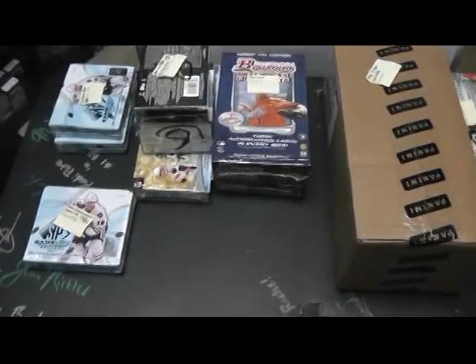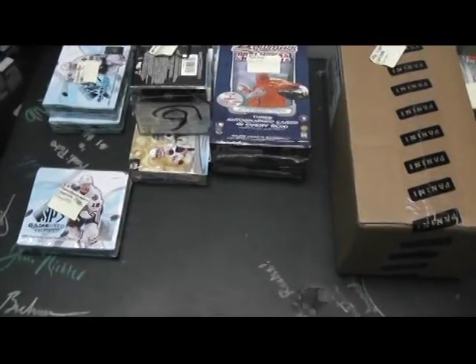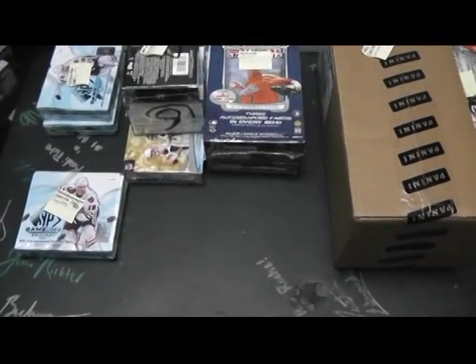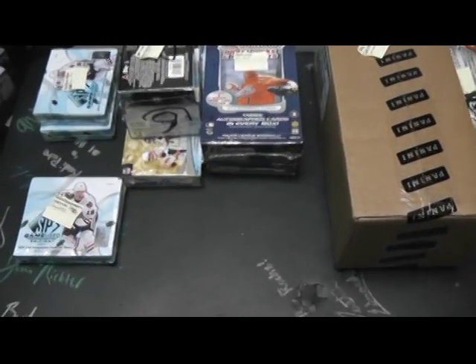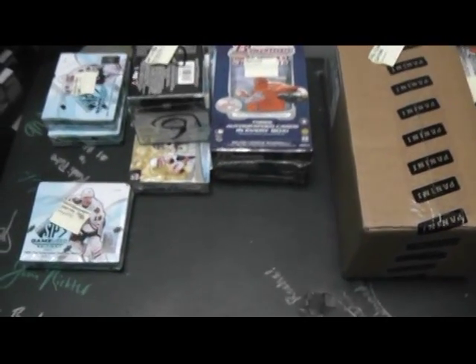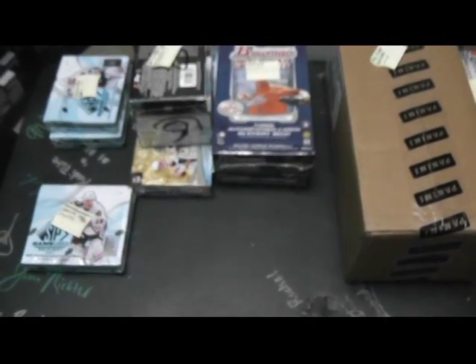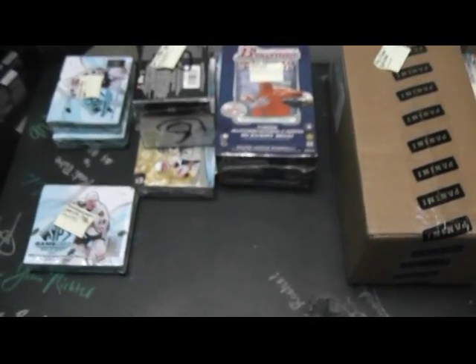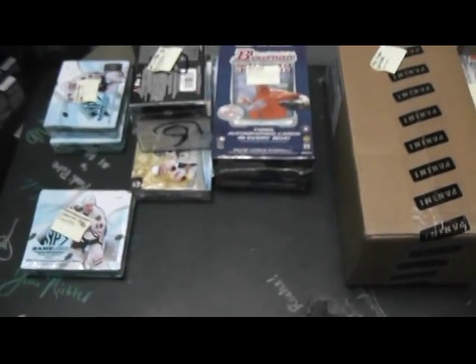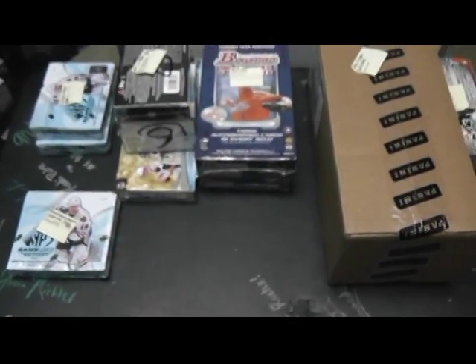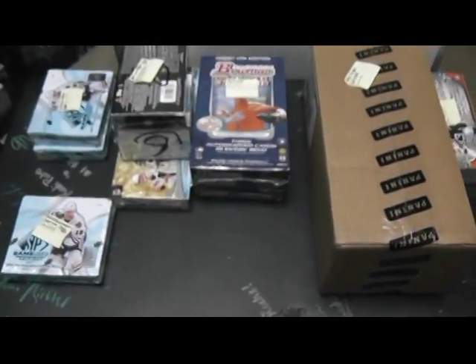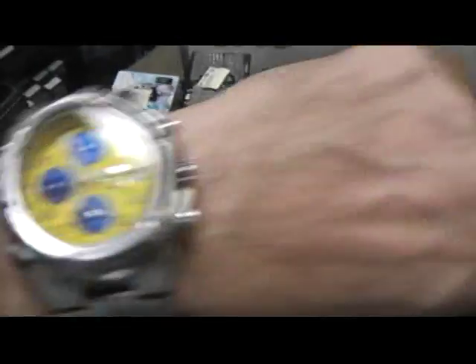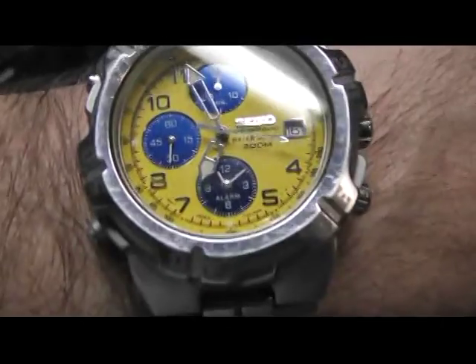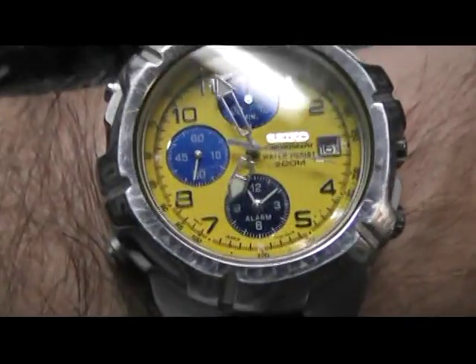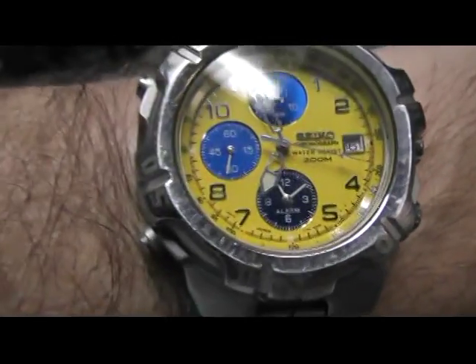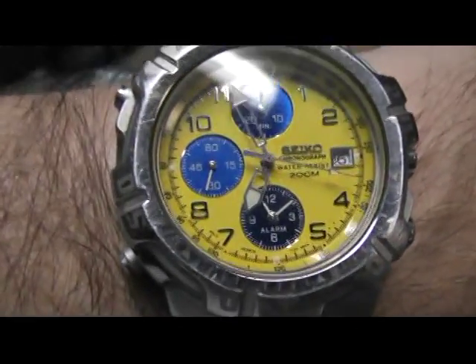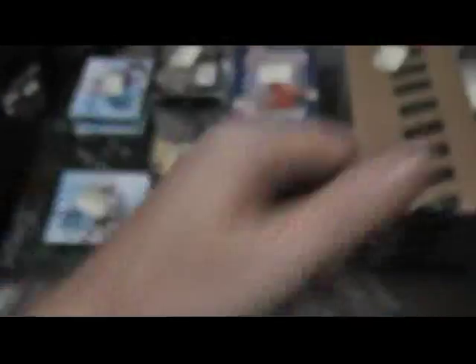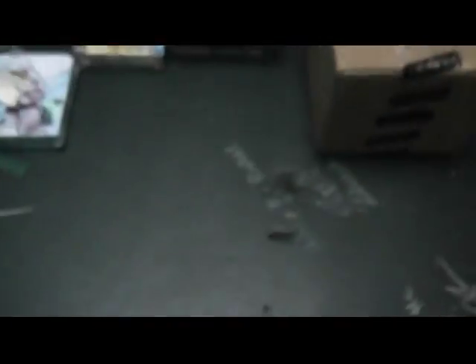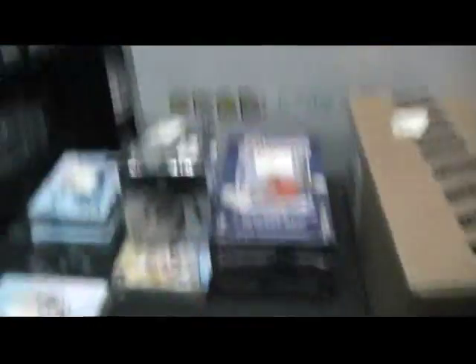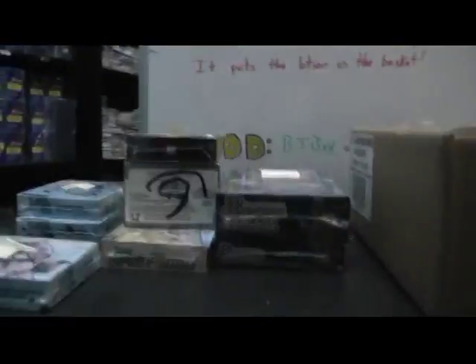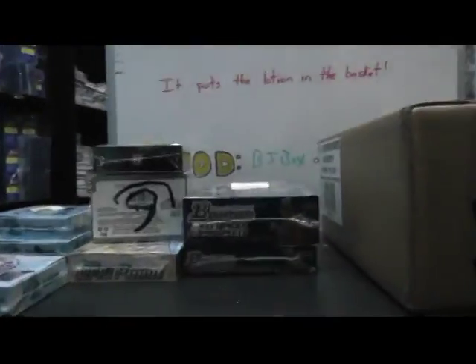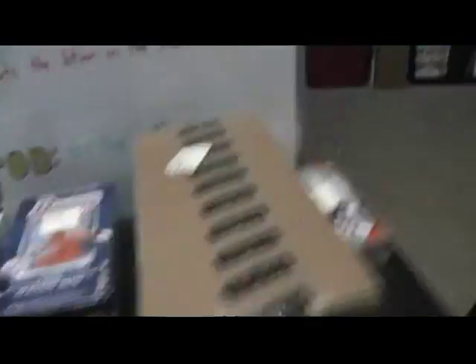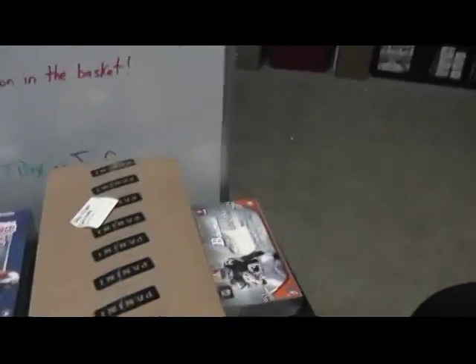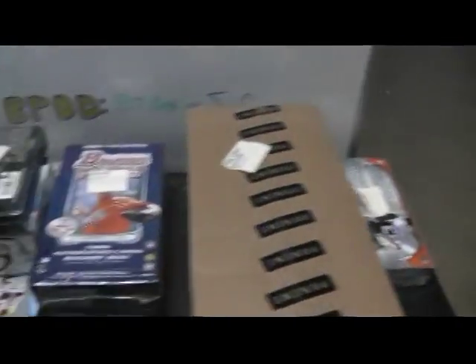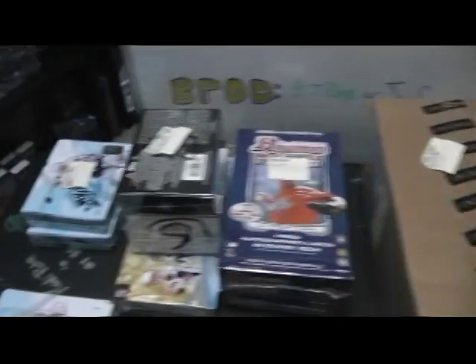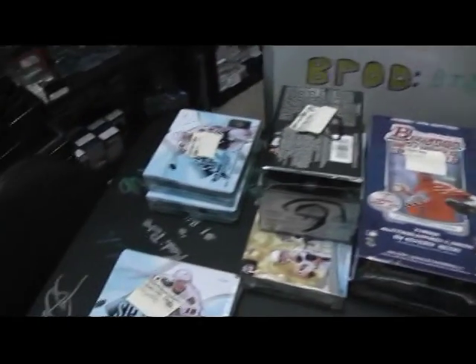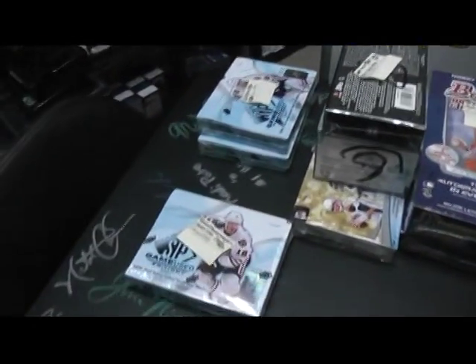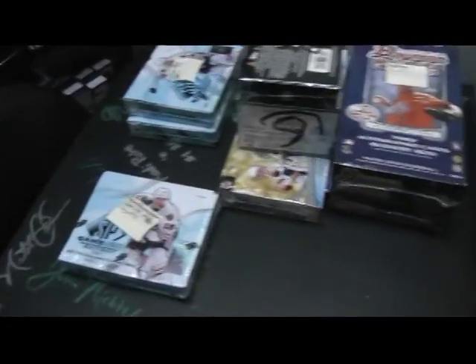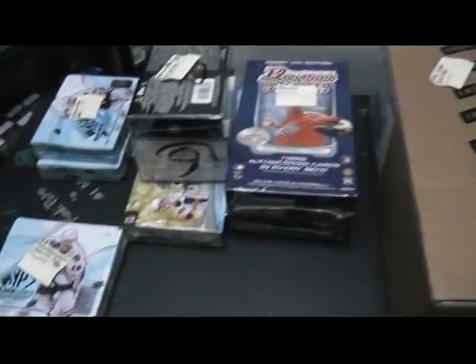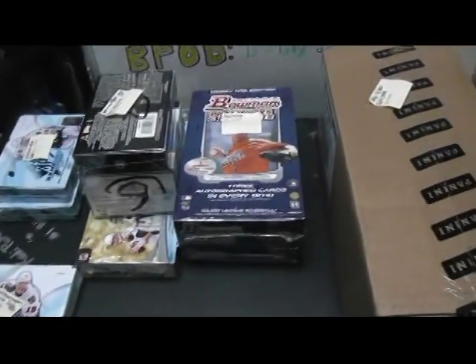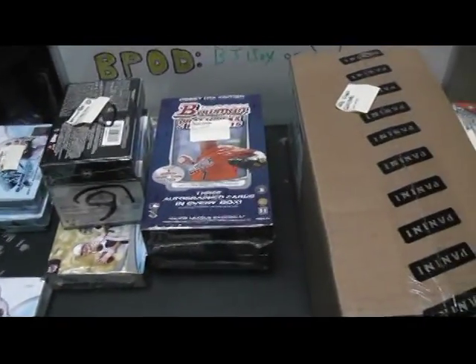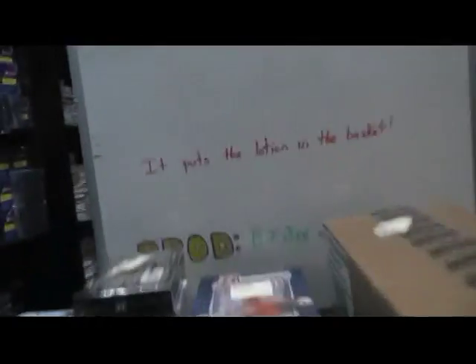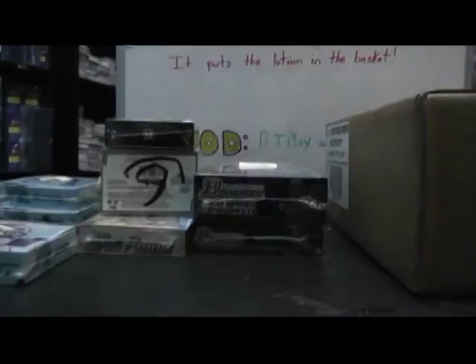All right, just got done with the four cases of limited. Those are all up on YouTube, grabbed a sandwich — was pretty hungry. Anyway, now it's seven o'clock. Got a few breaks lined up here. These are ones that were ordered between pretty much three and six.